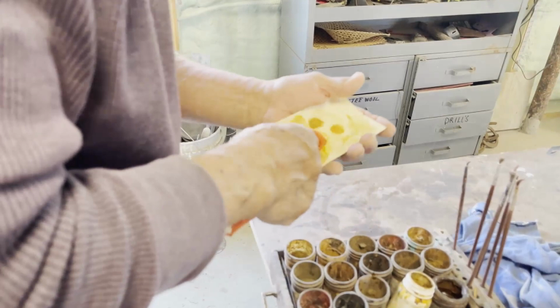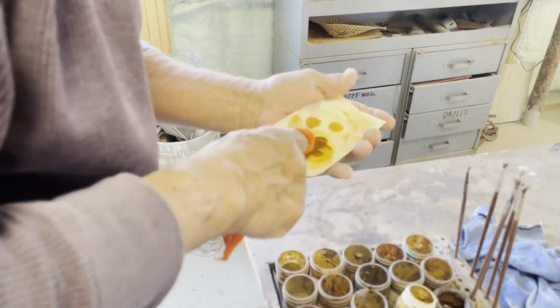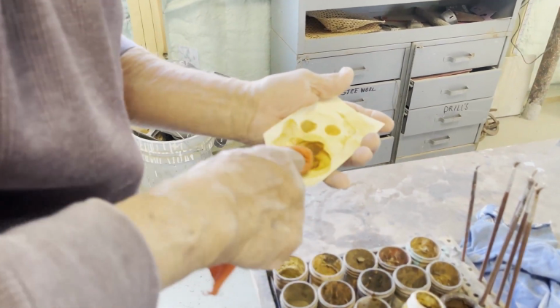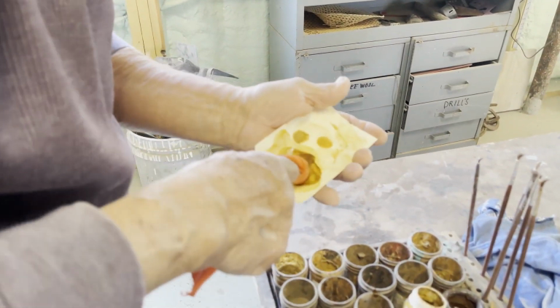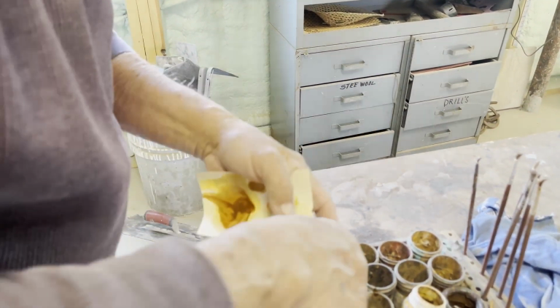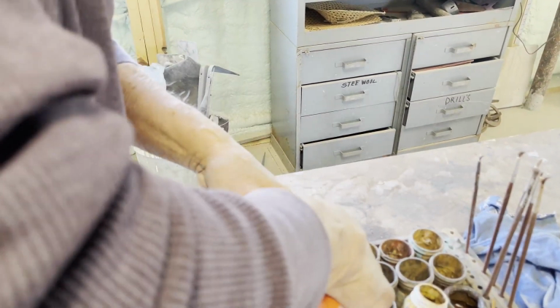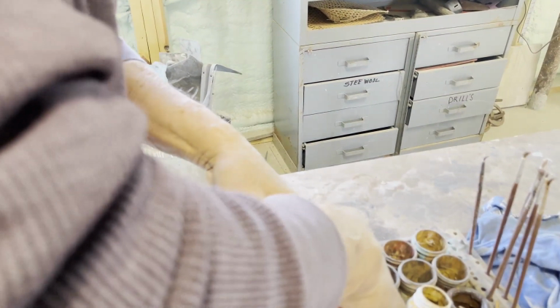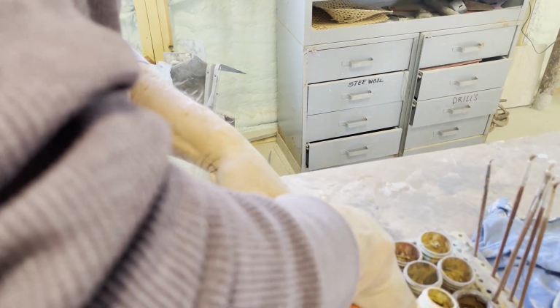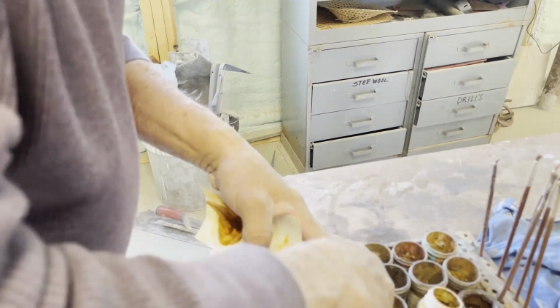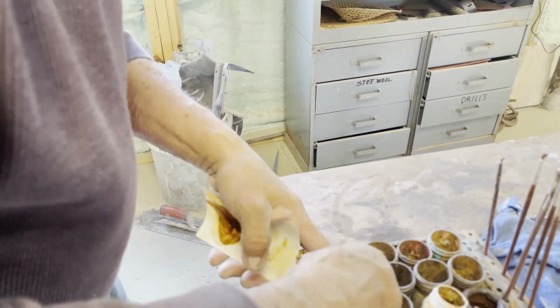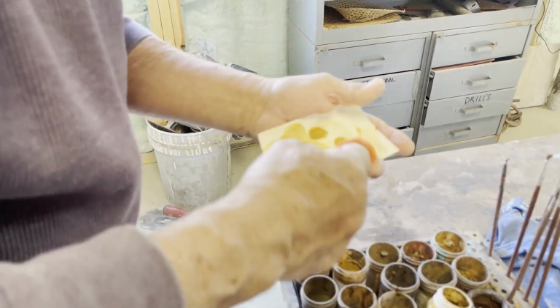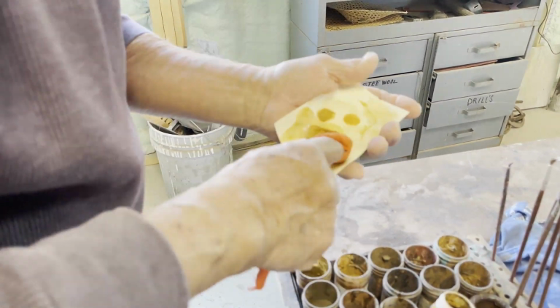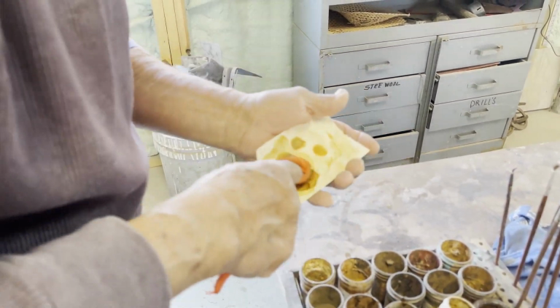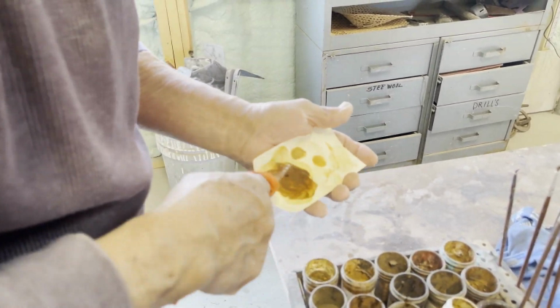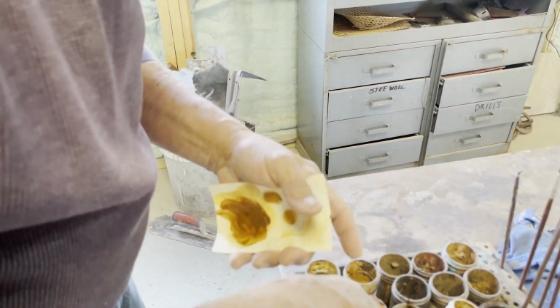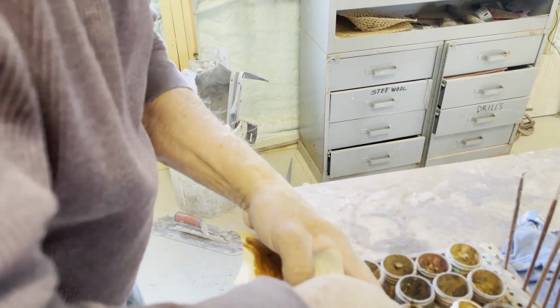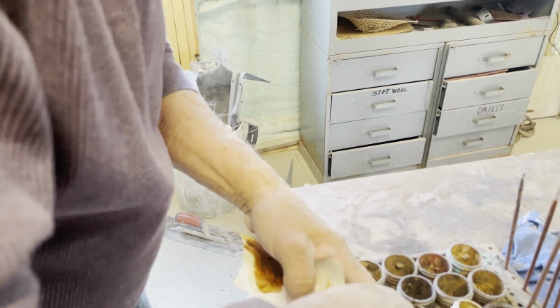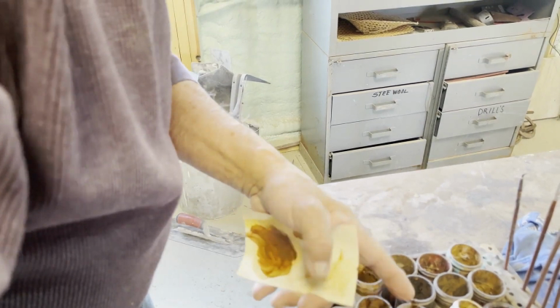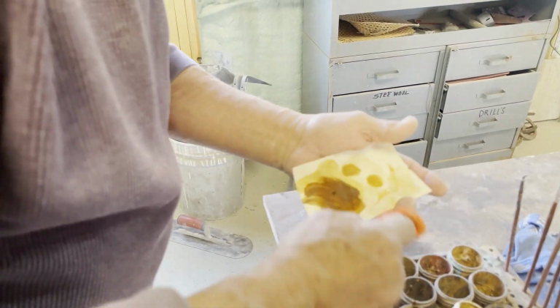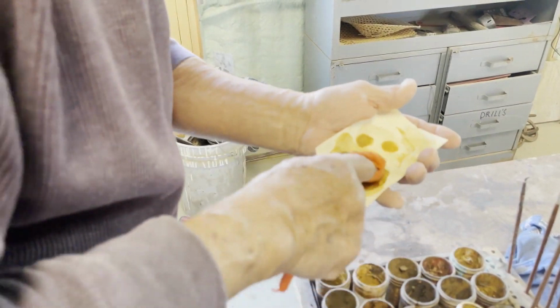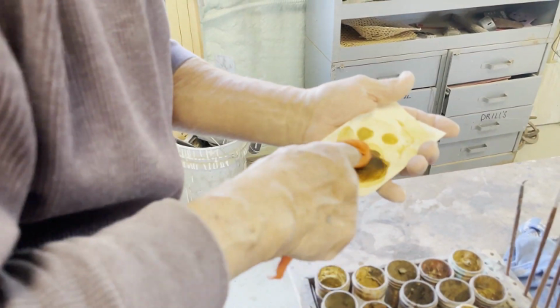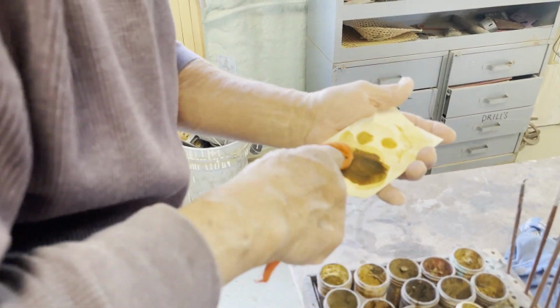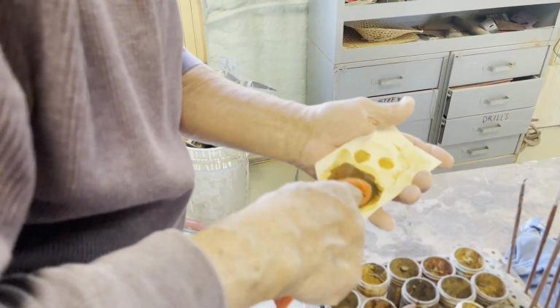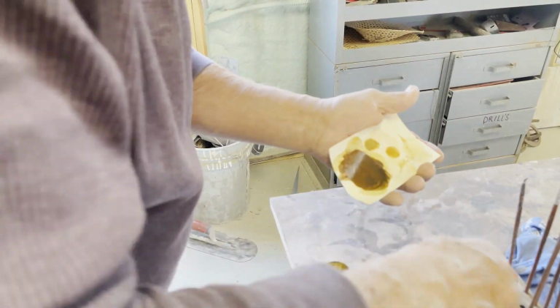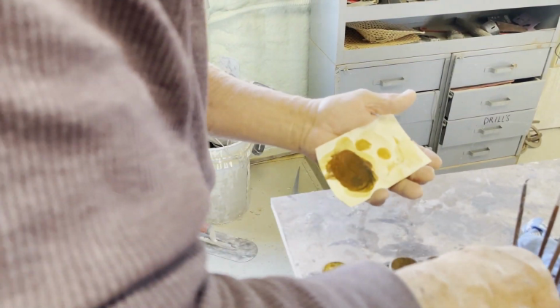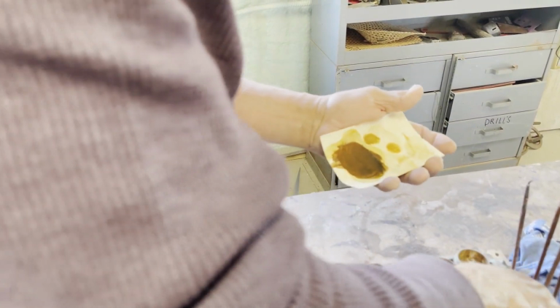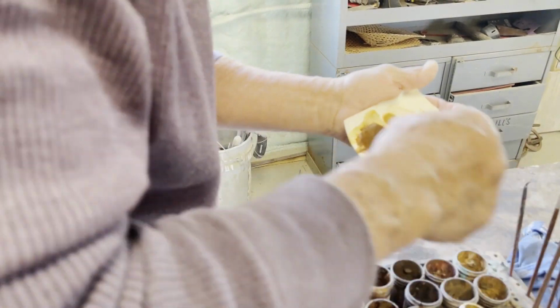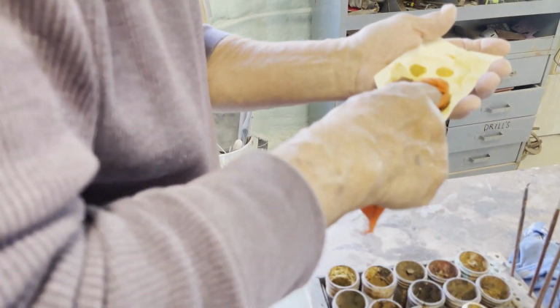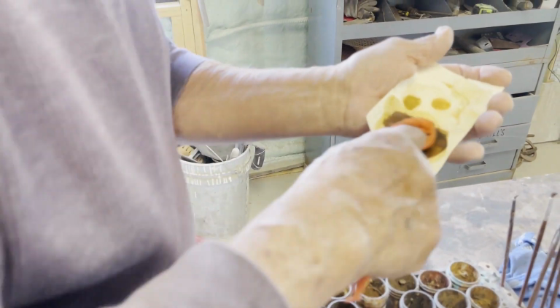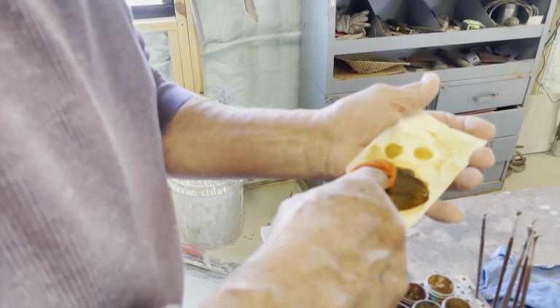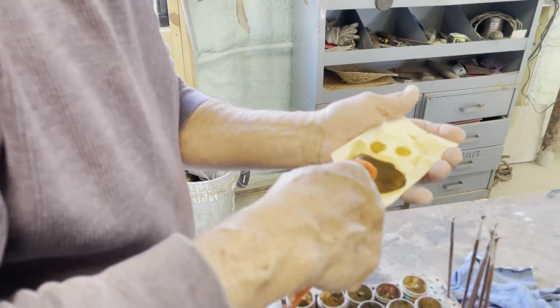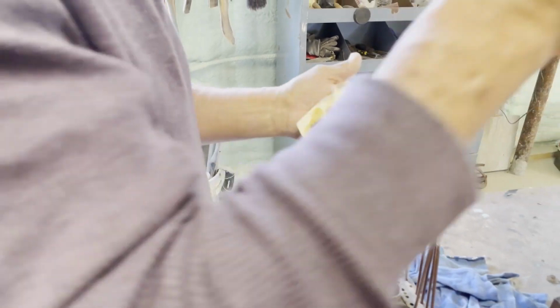This is my father's favorite part of the work. To him, this is where the art comes into play. The ability to eyeball a color and instantly mix it together has always fascinated me.